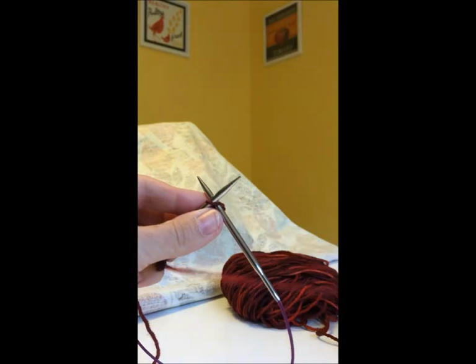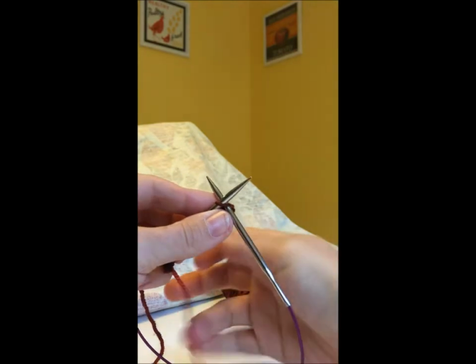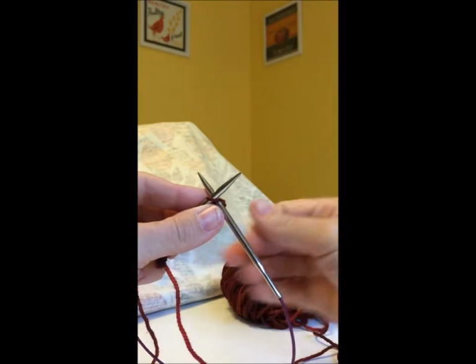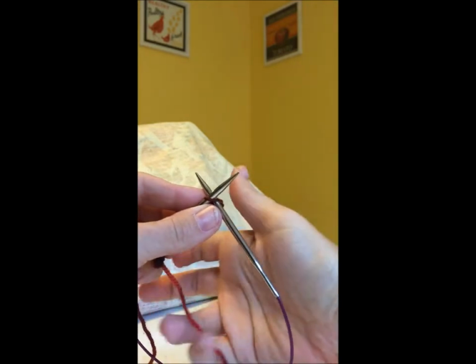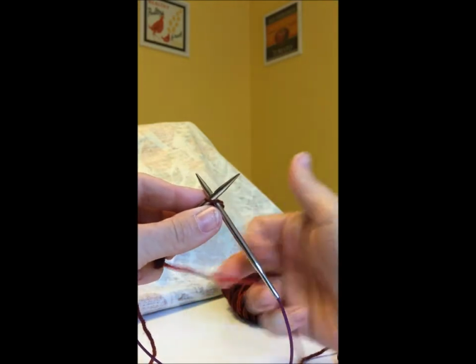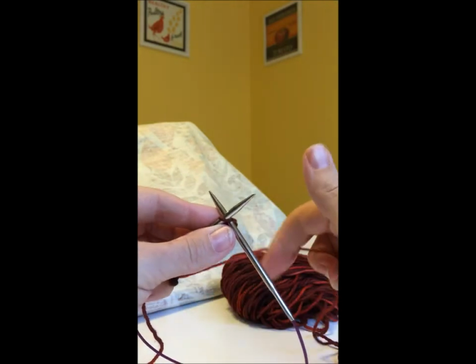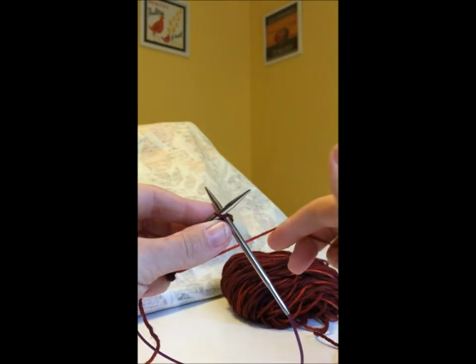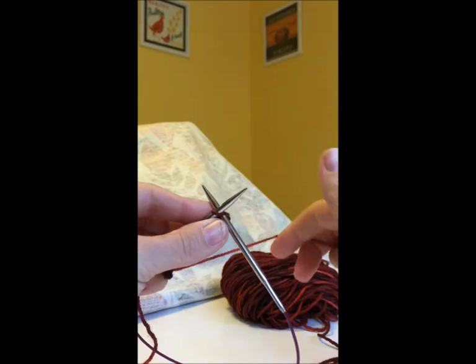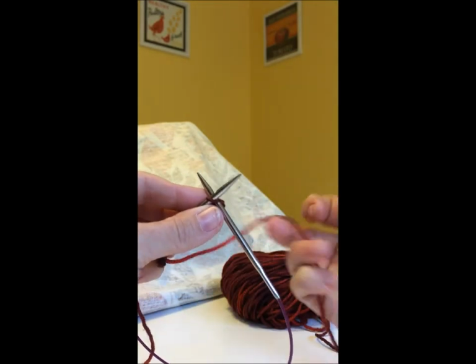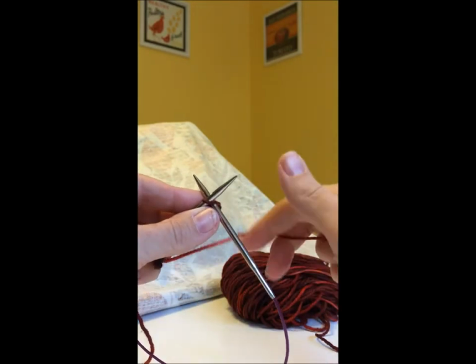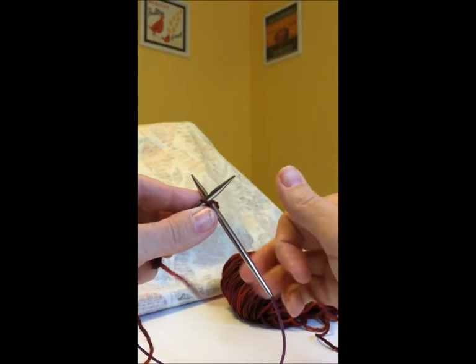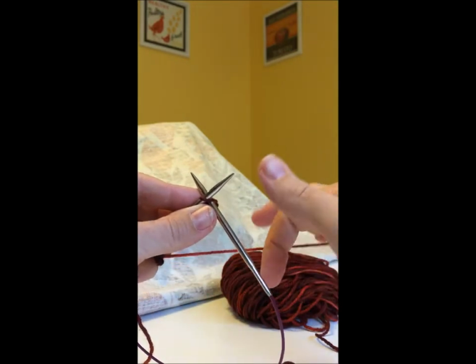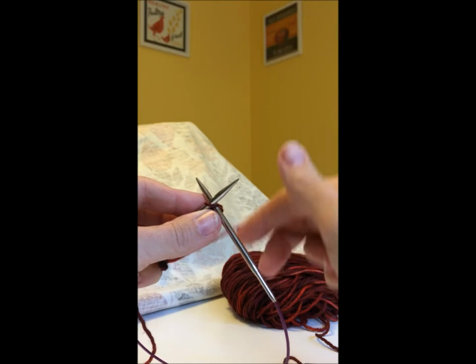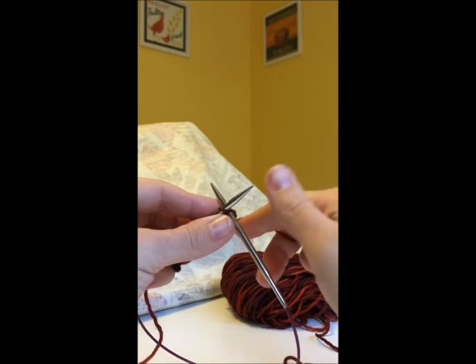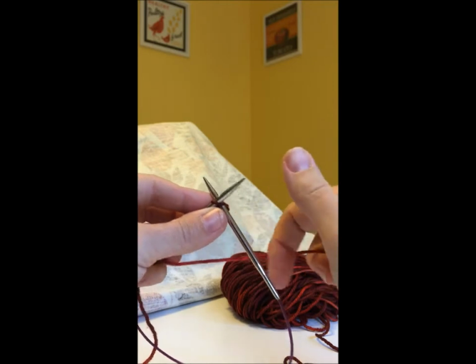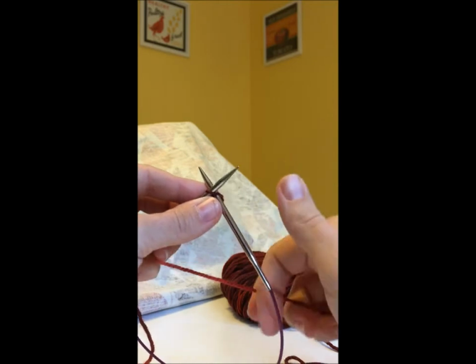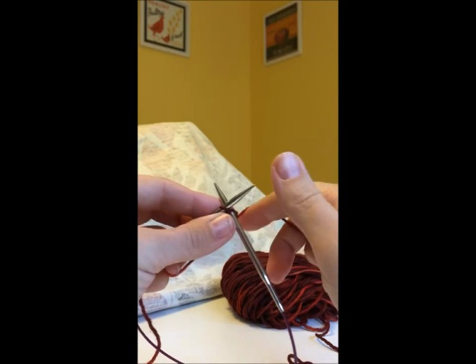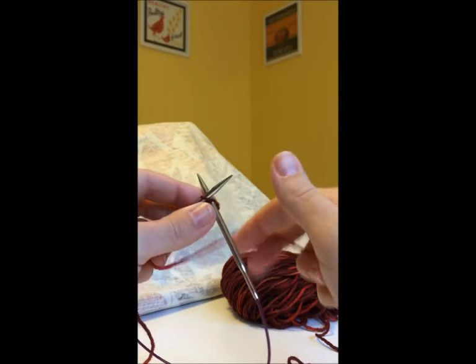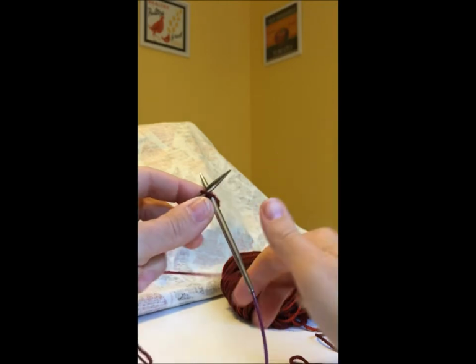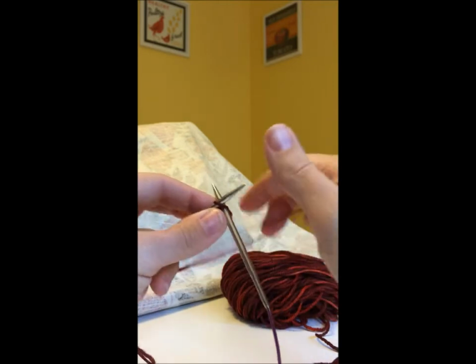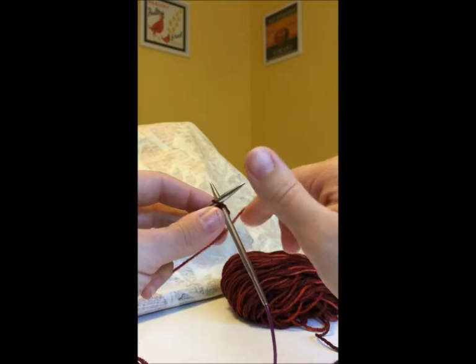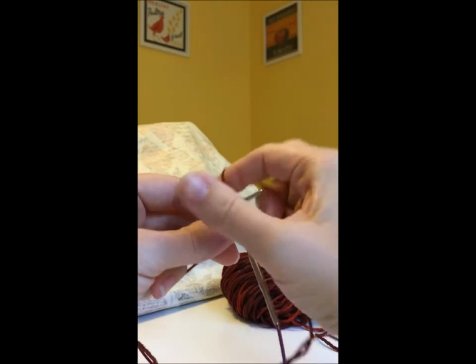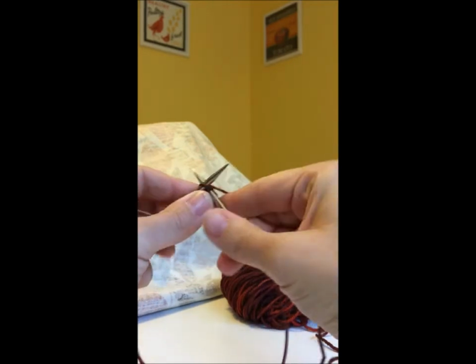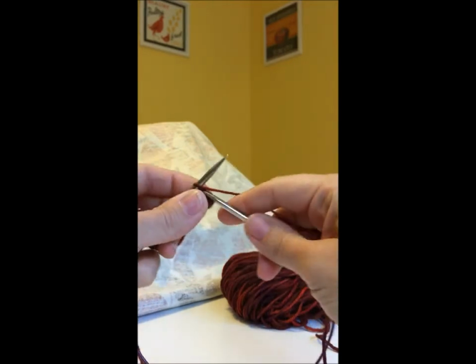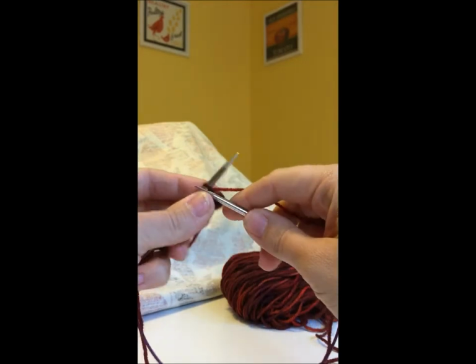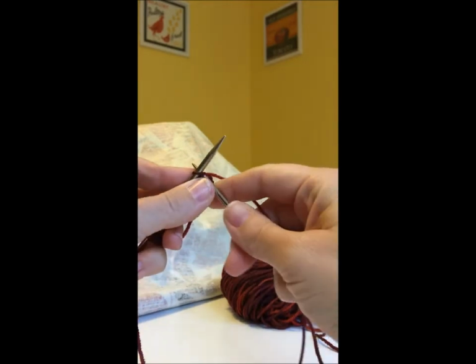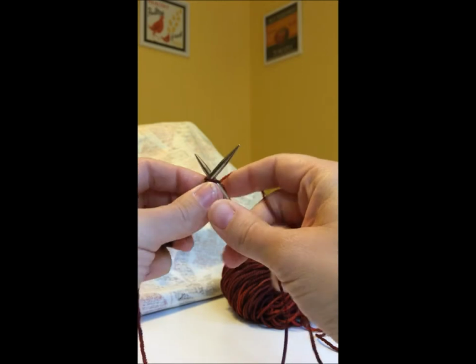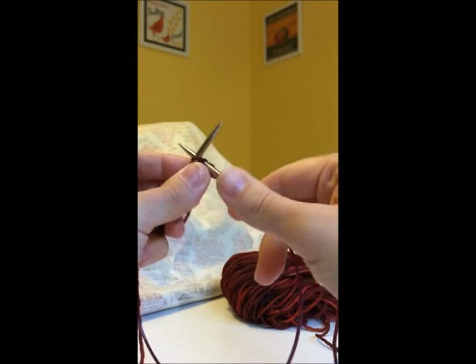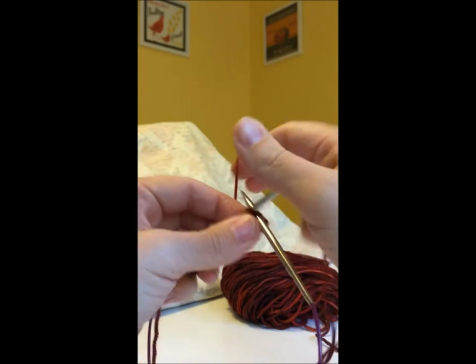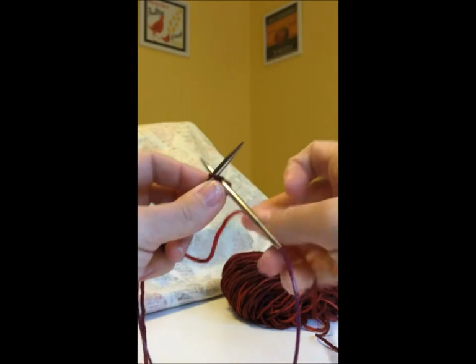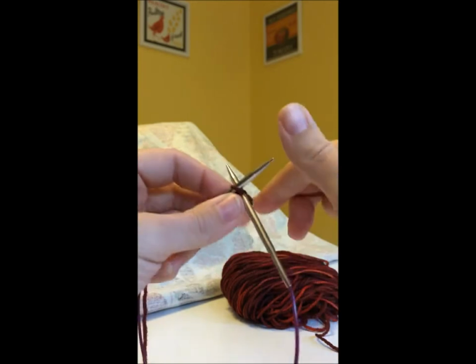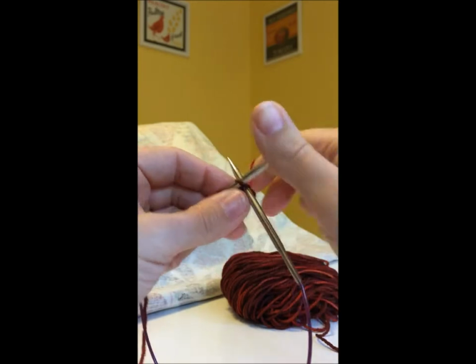I'm pulling the working yarn behind because I'm using a little swatch. You'll be working in the round, so you just knit the first stitch as normal.